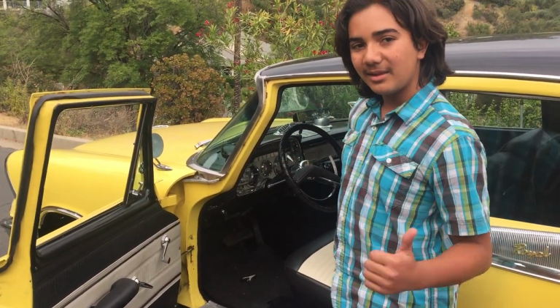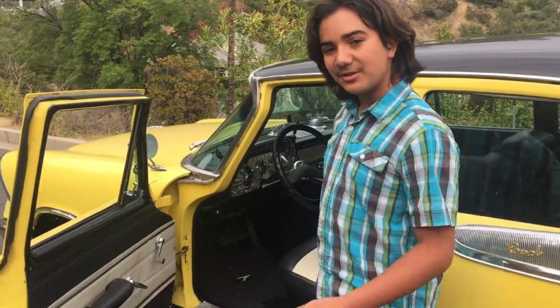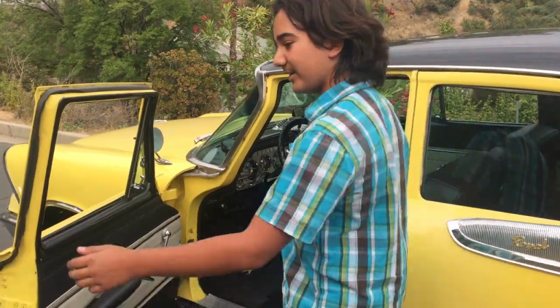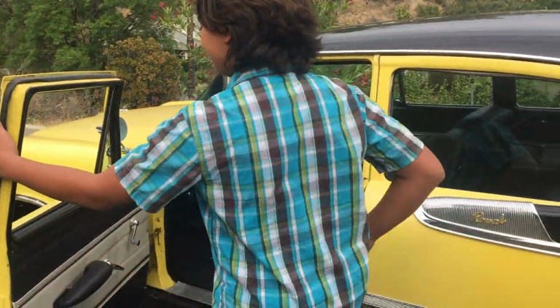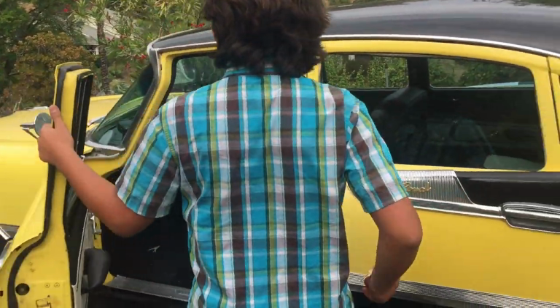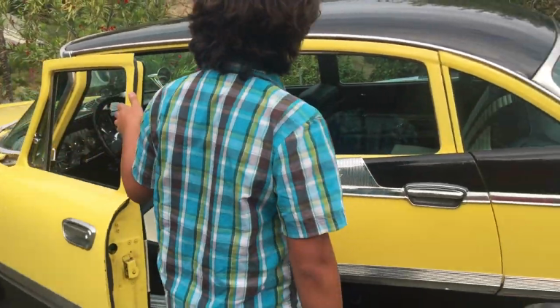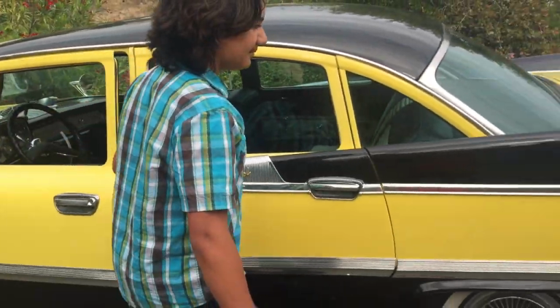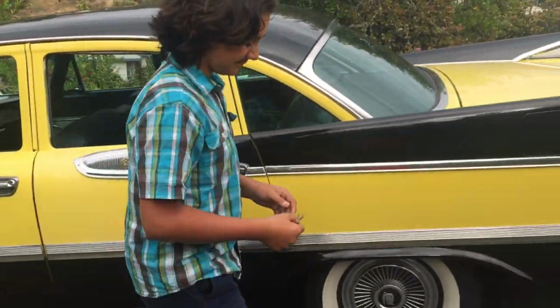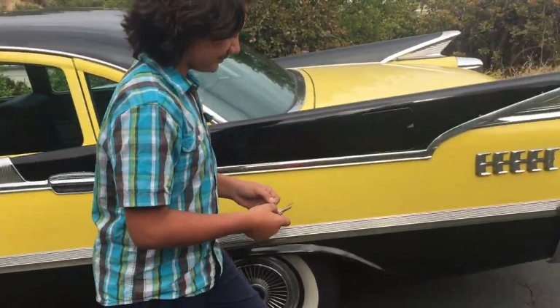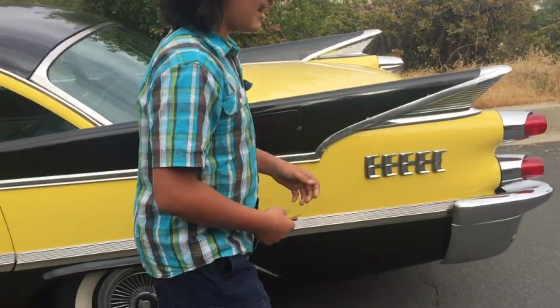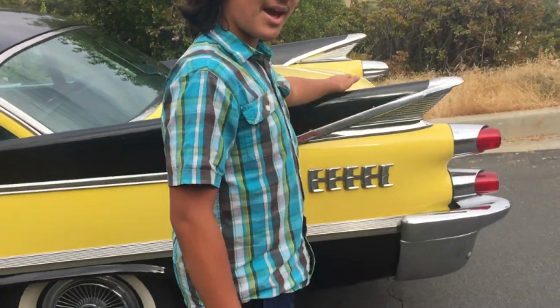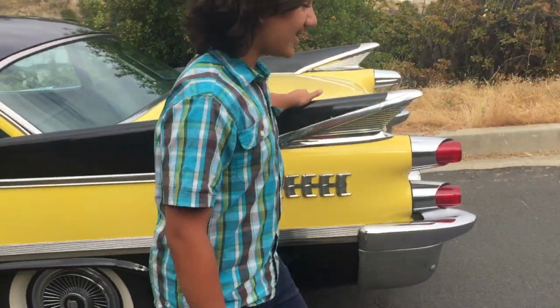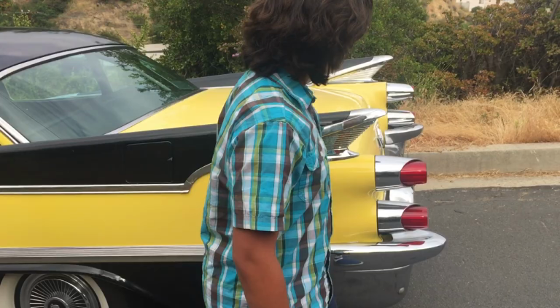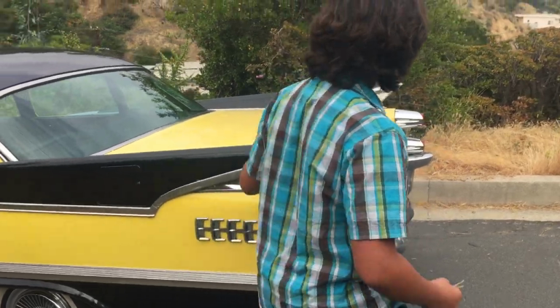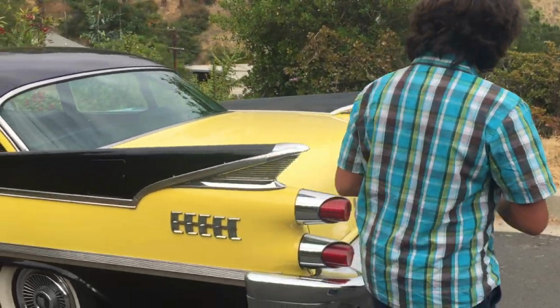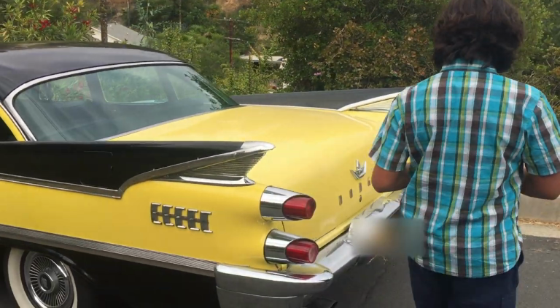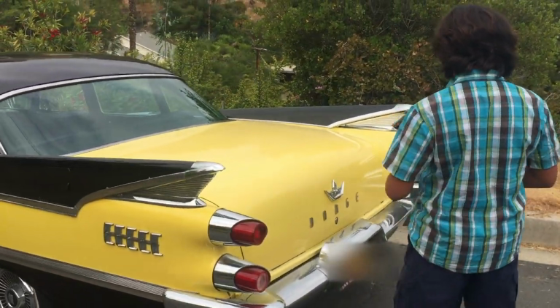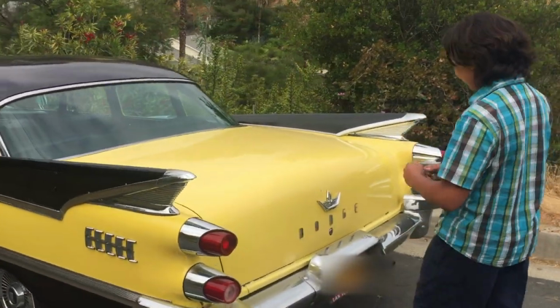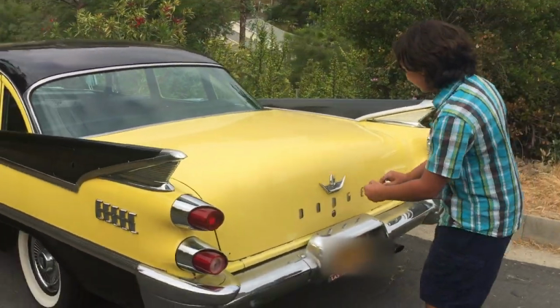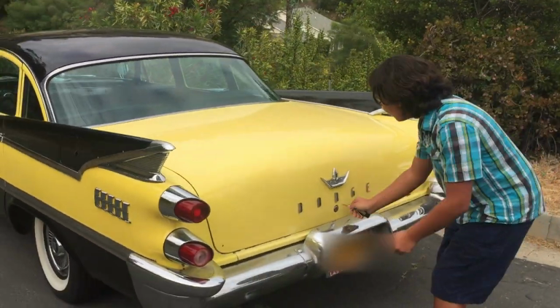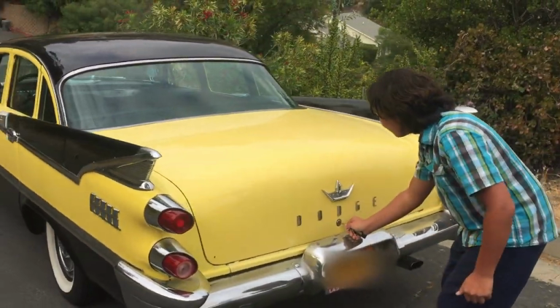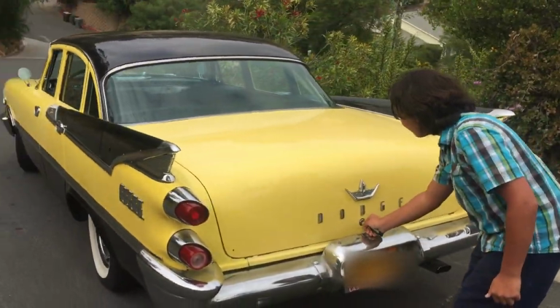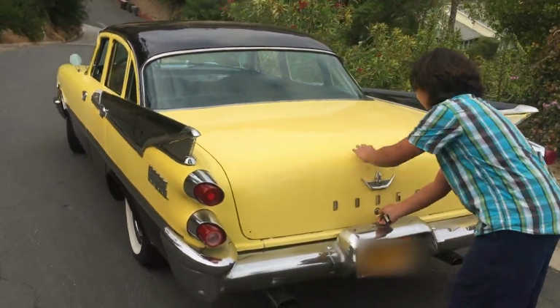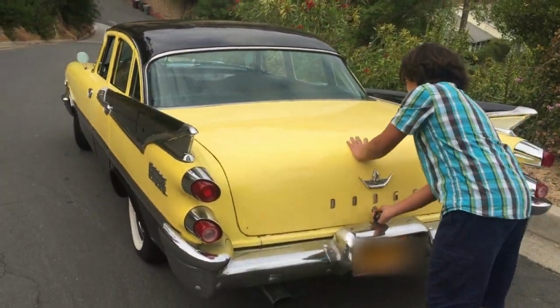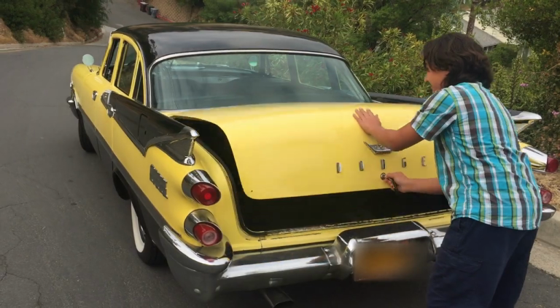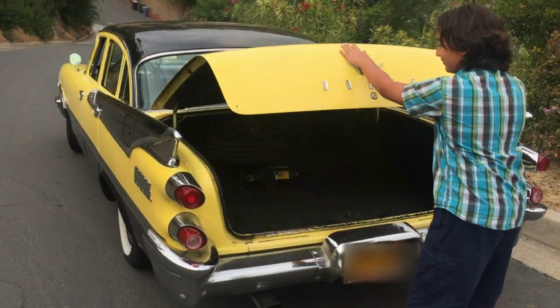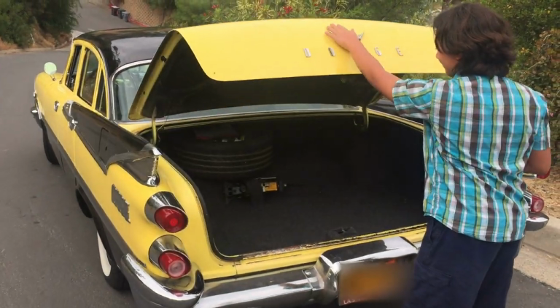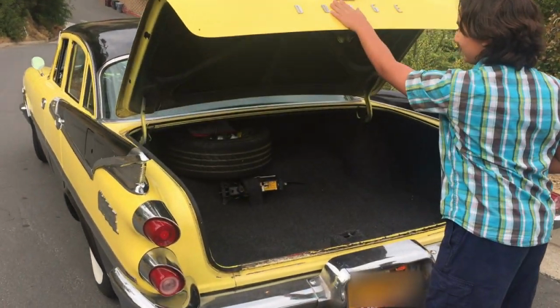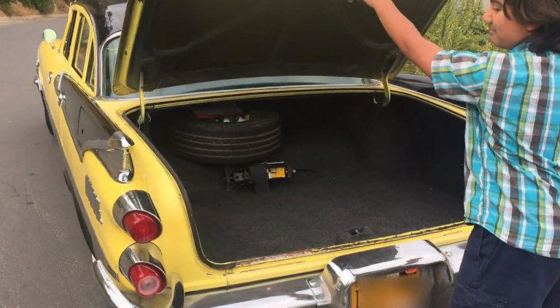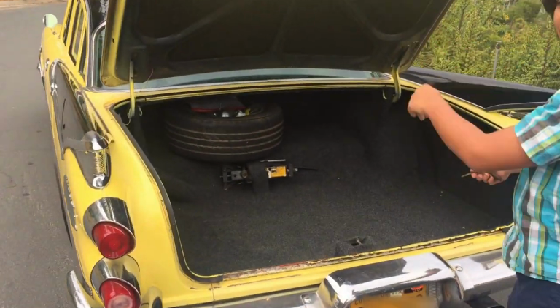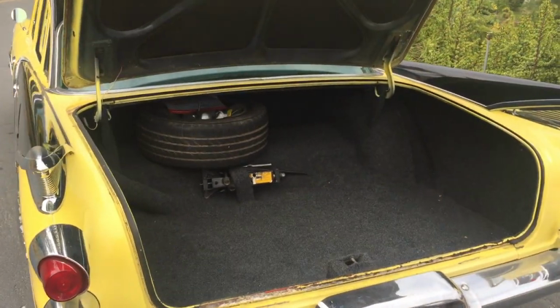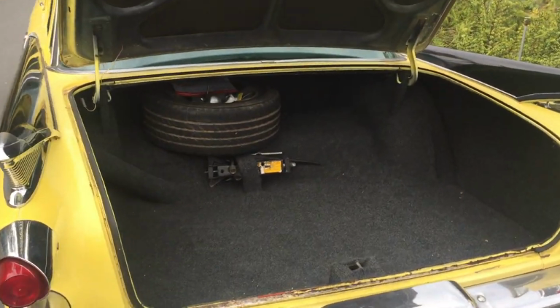Let me show you the trunk. It has a massive 1950s tail fin, and a massive trunk to go with that.